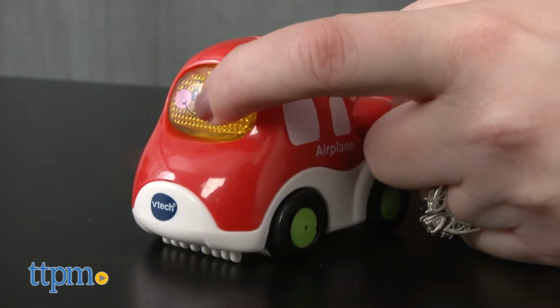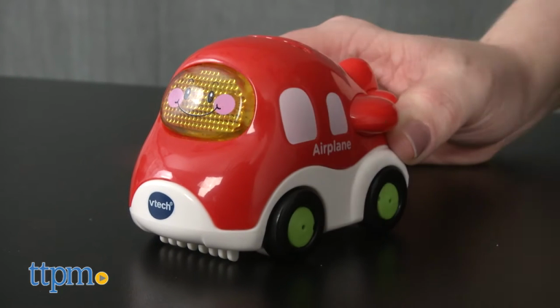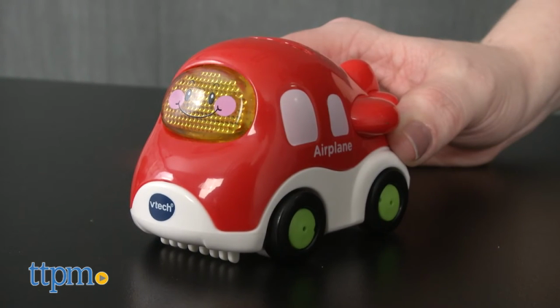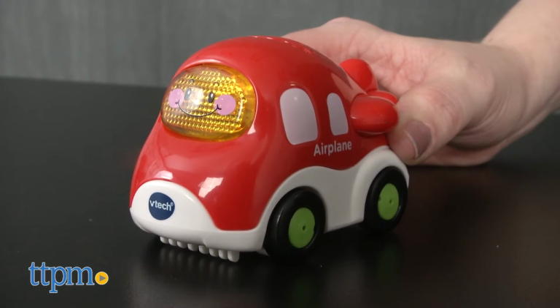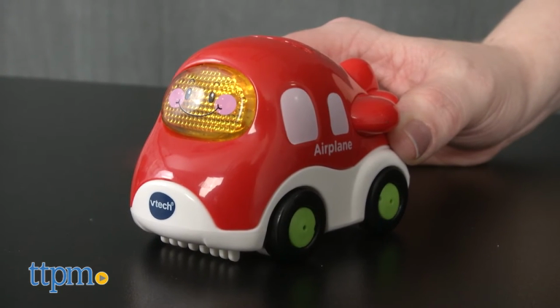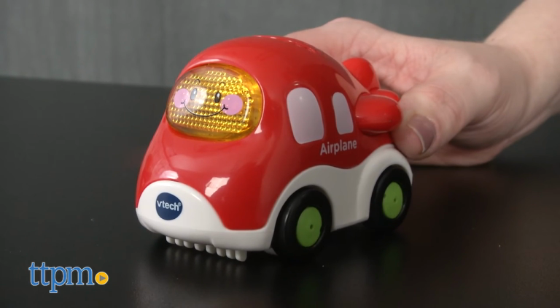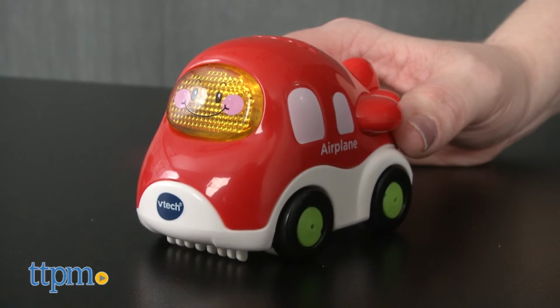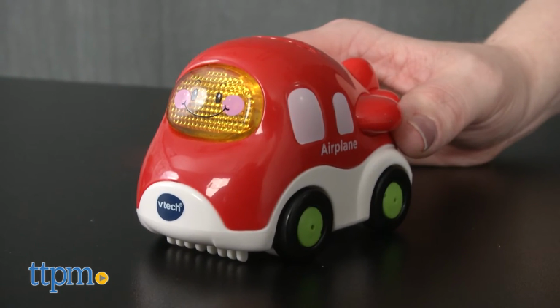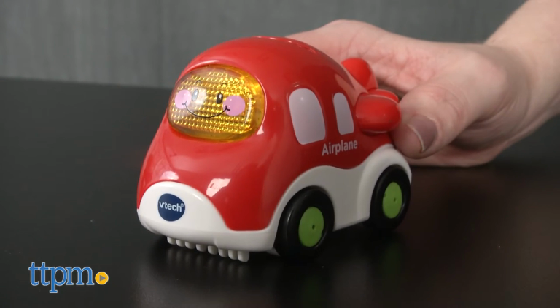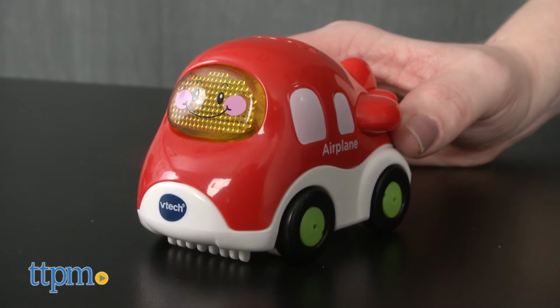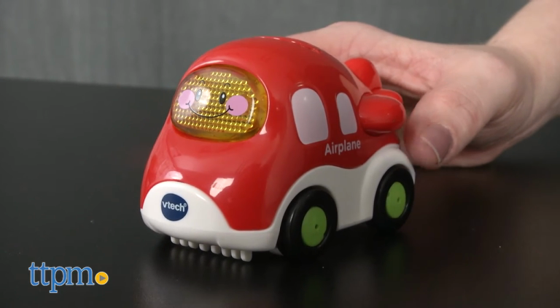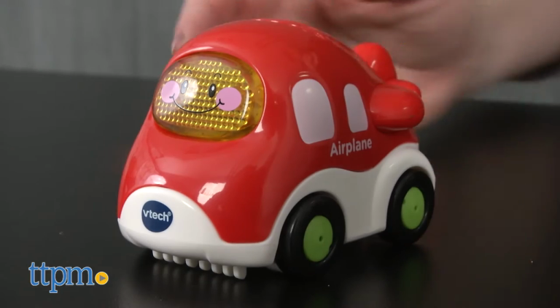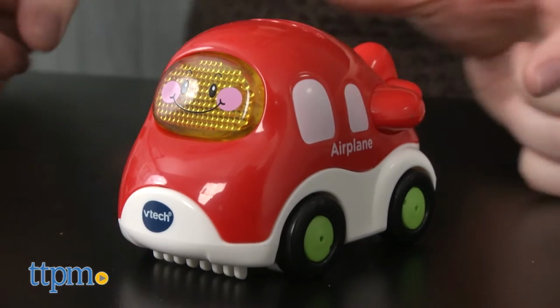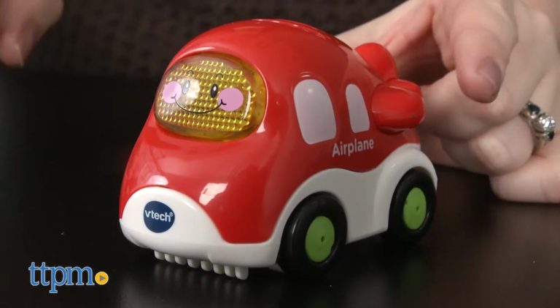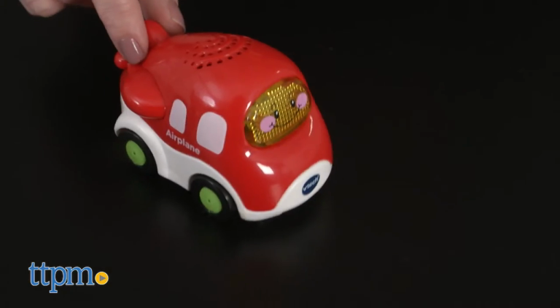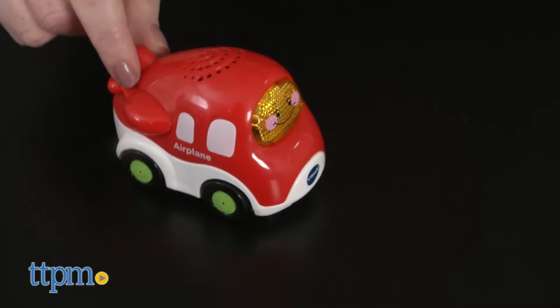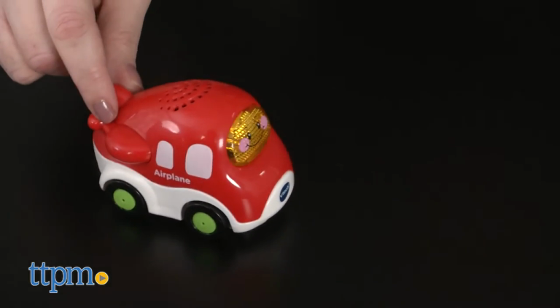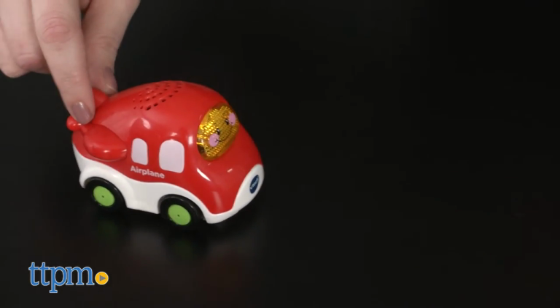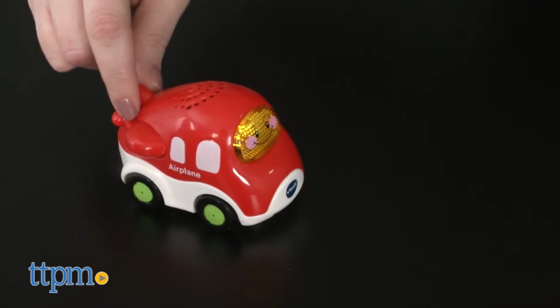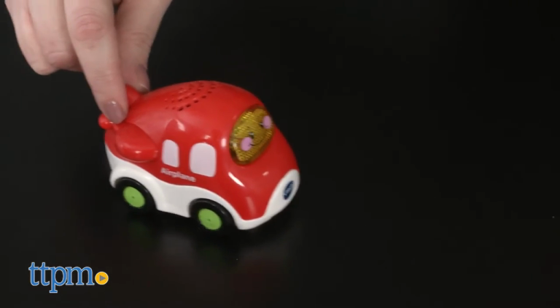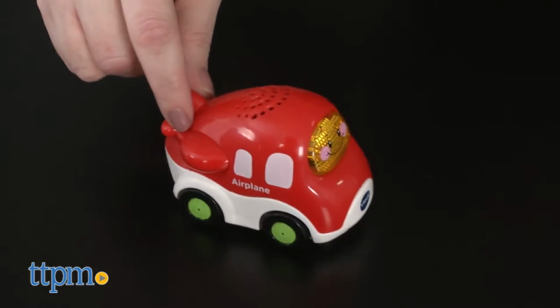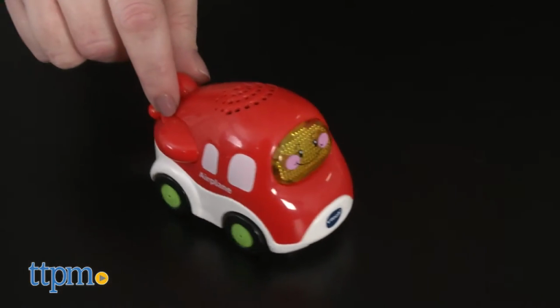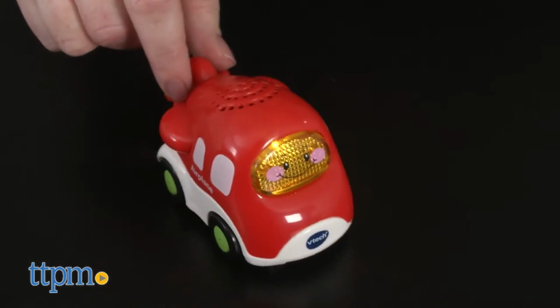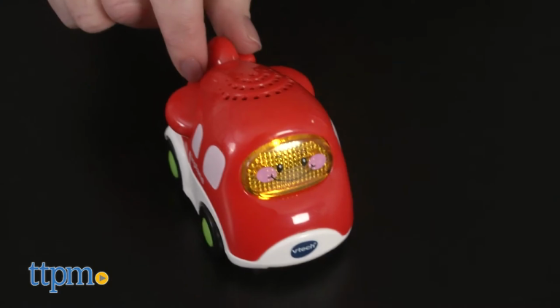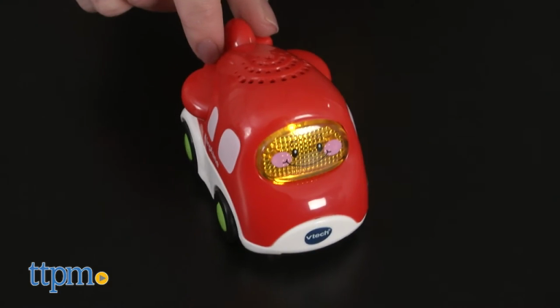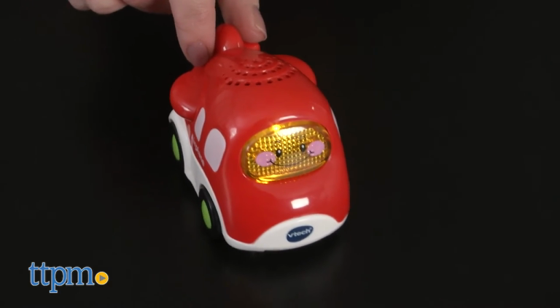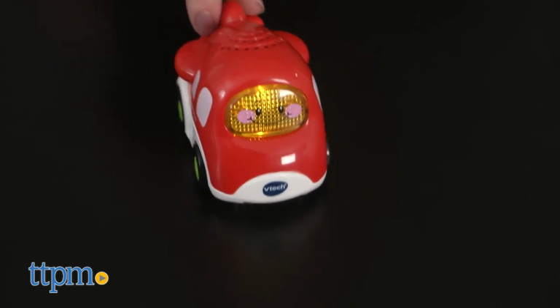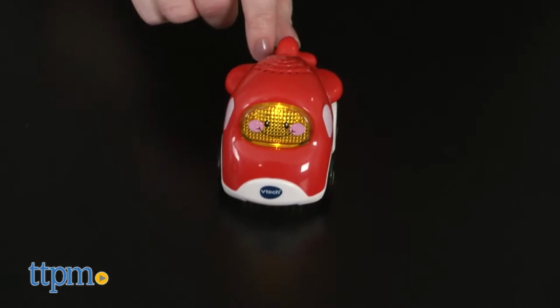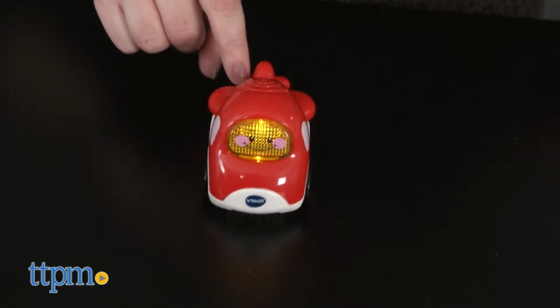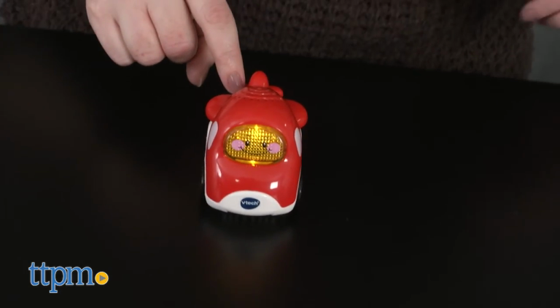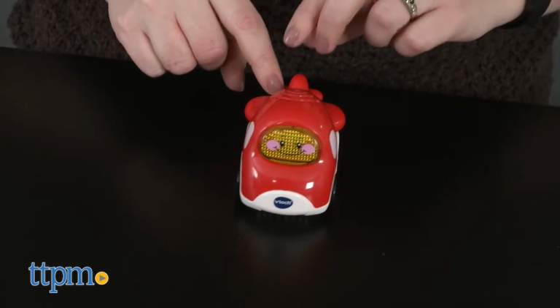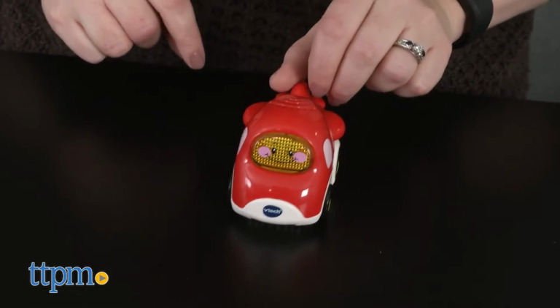A is for Airplane. Just roll Alex around or press the light-up button to hear the sounds and phrases: "Look at the beautiful sky, it's a nice day for flying. Flying up, flying down, flying all around."